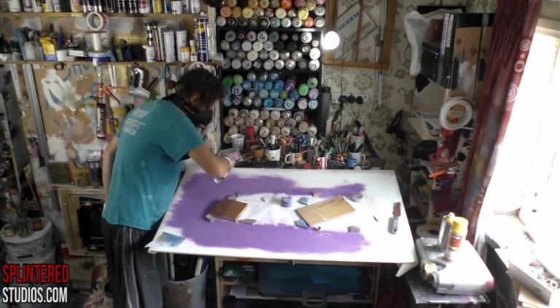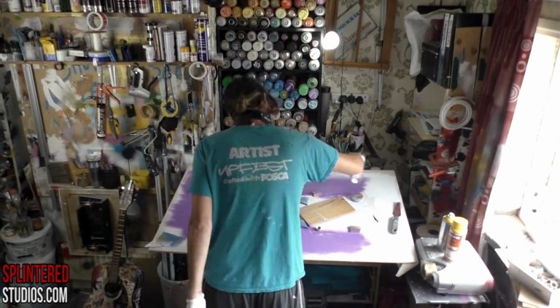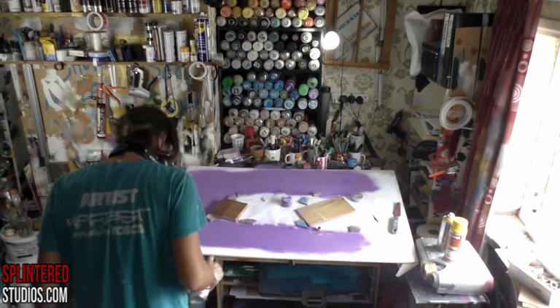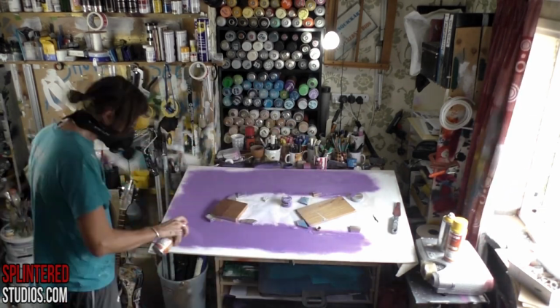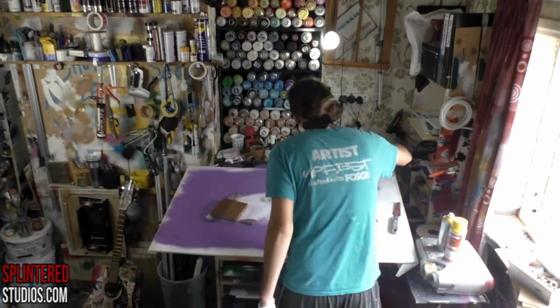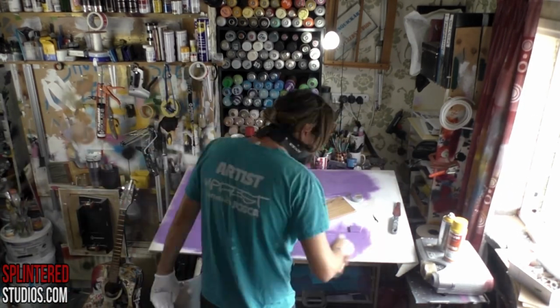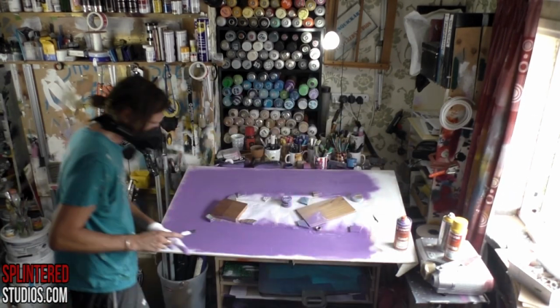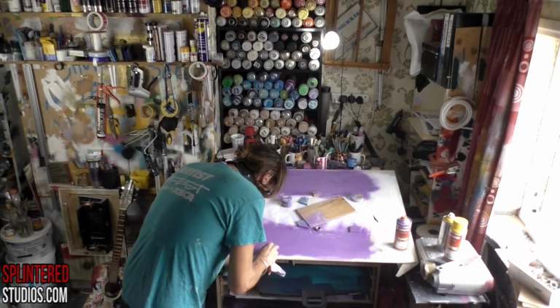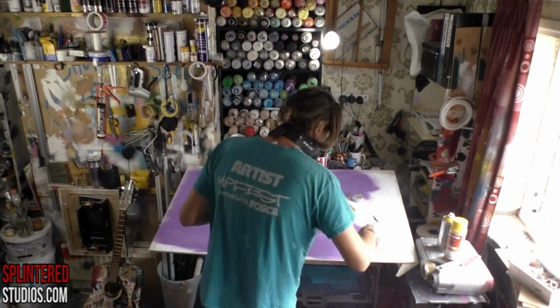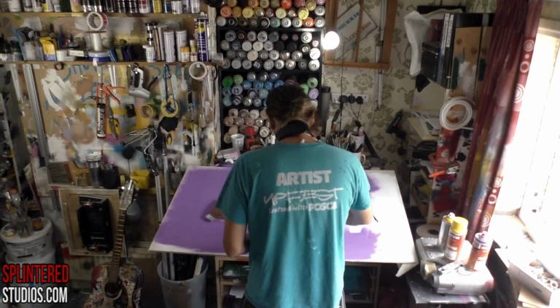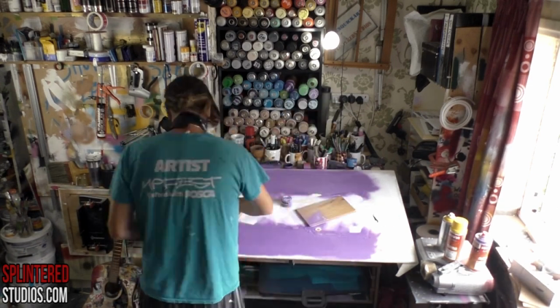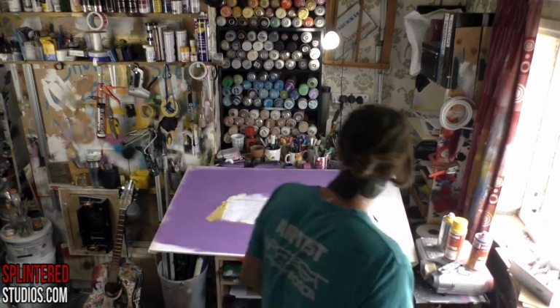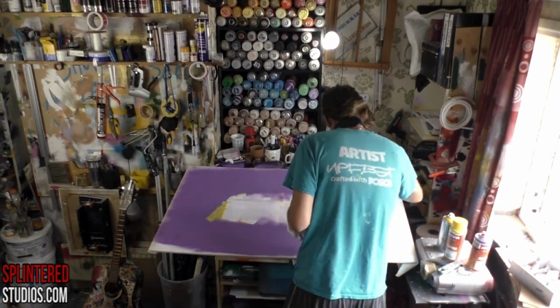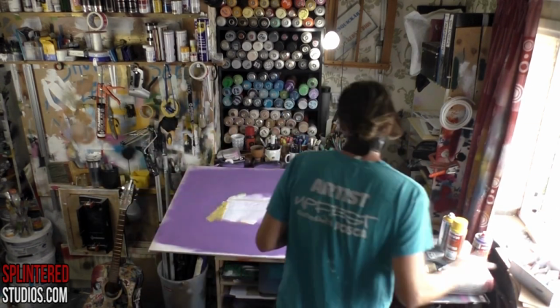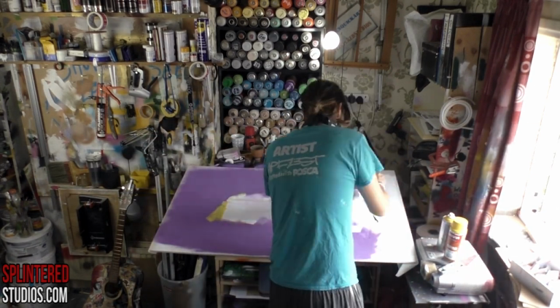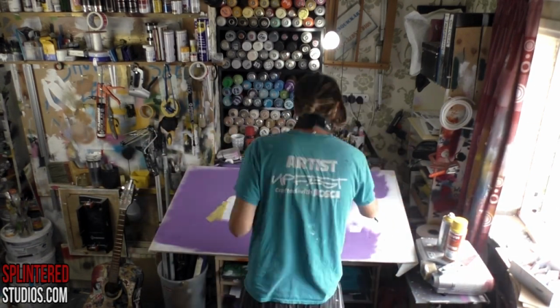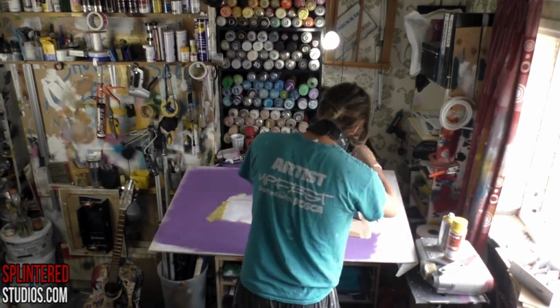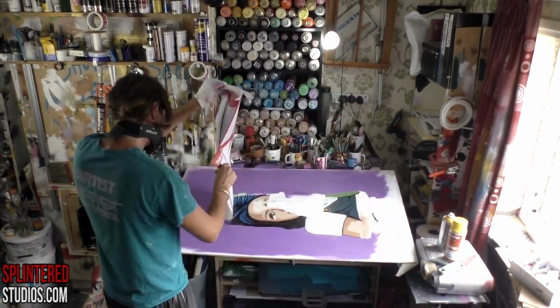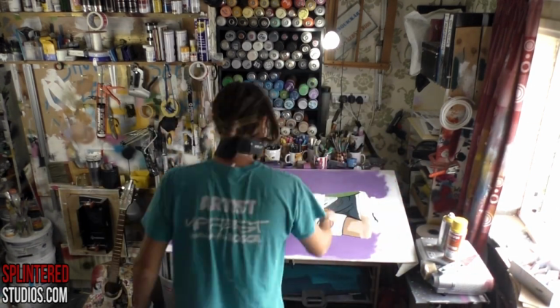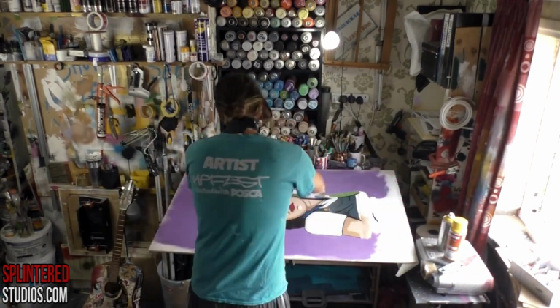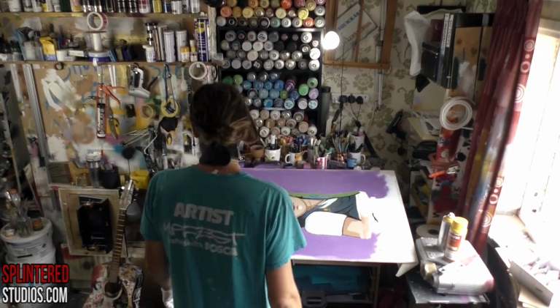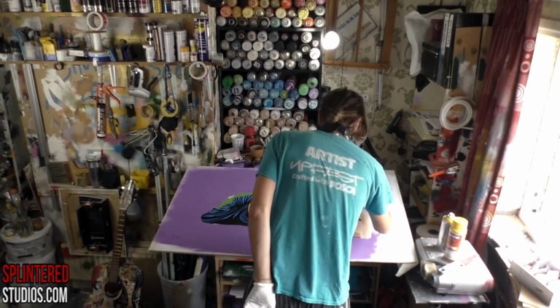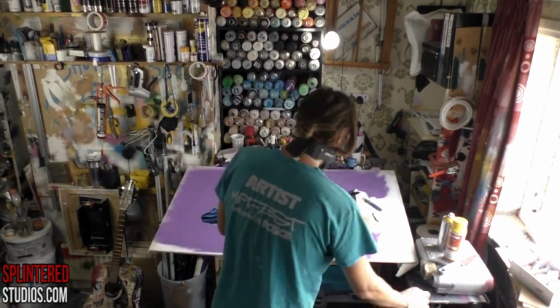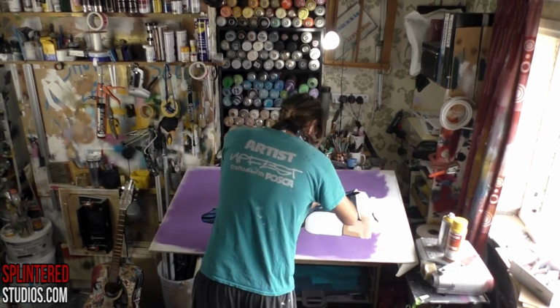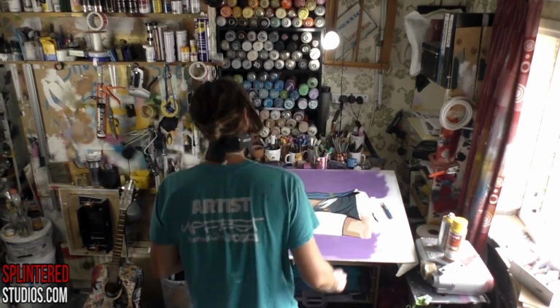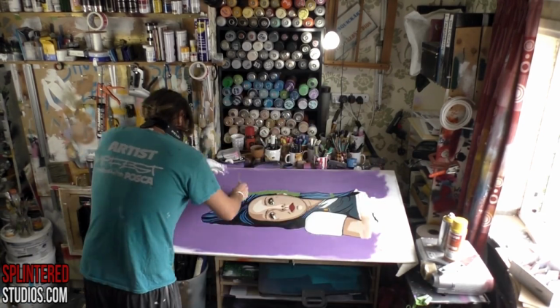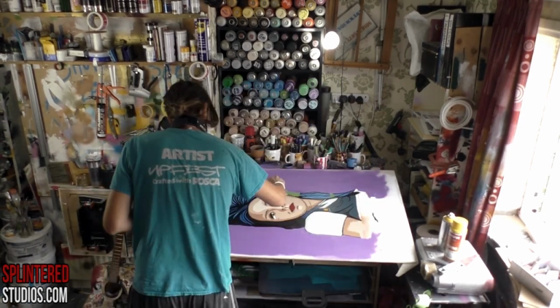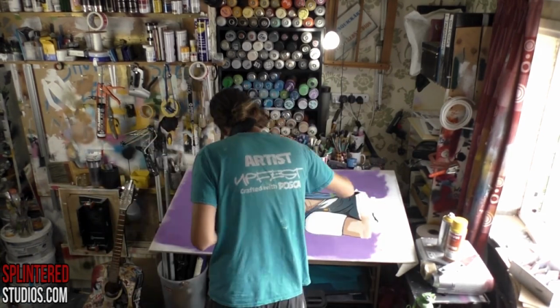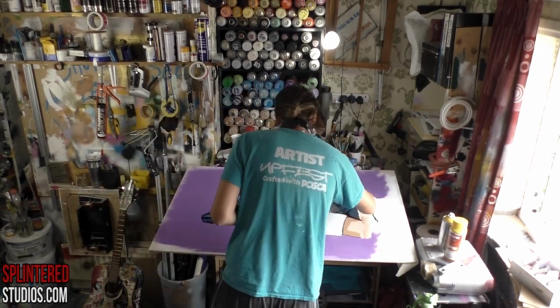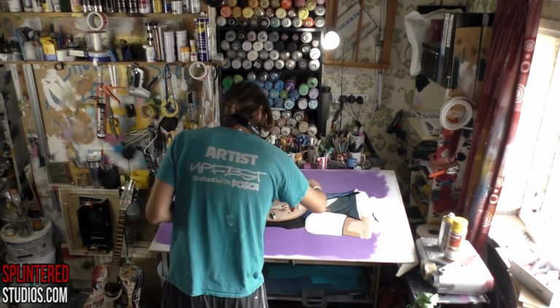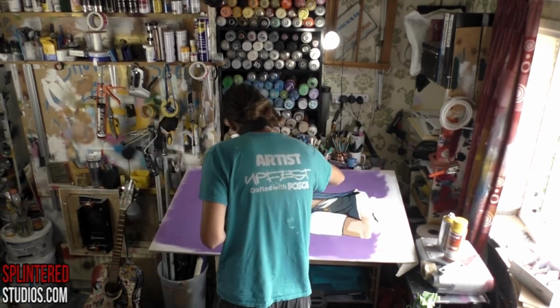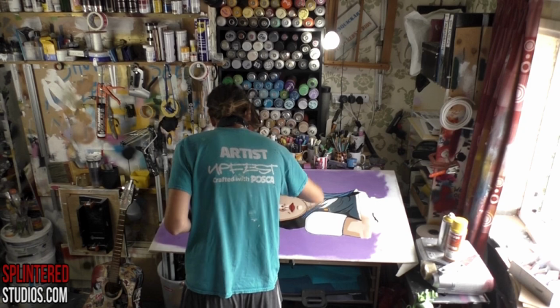Then I'm spraying around the outside in a nice purple — grape purple, I think it's called. It was a purple I just found in my collection and thought it was a nice one to use. Then we take off the tape and the masking, and there she is.